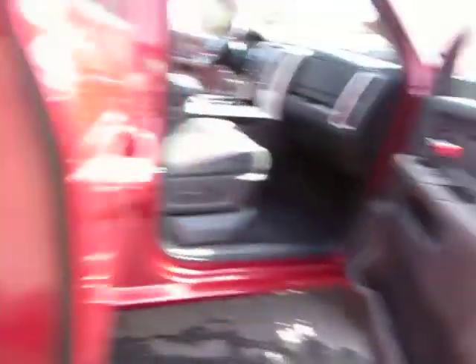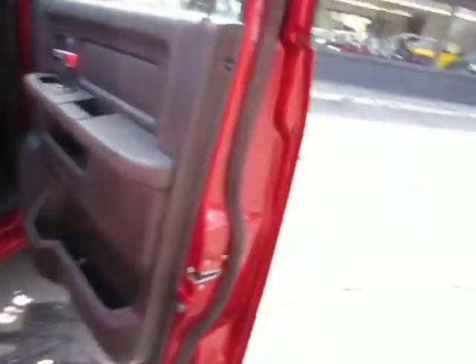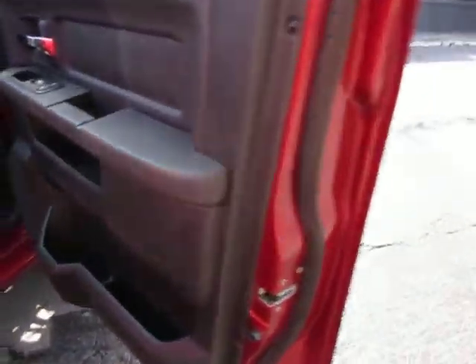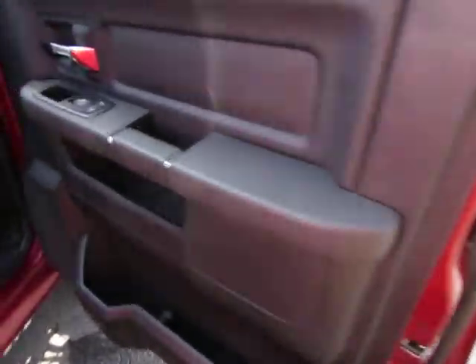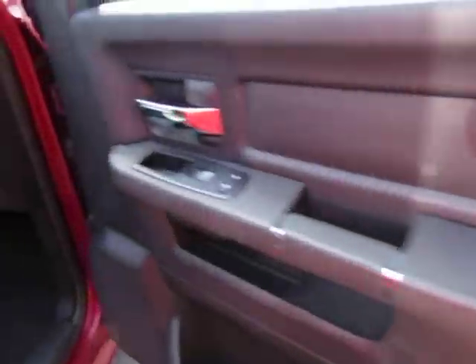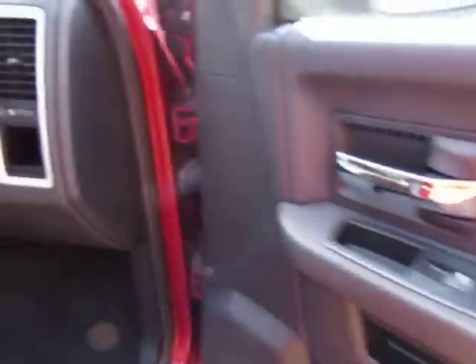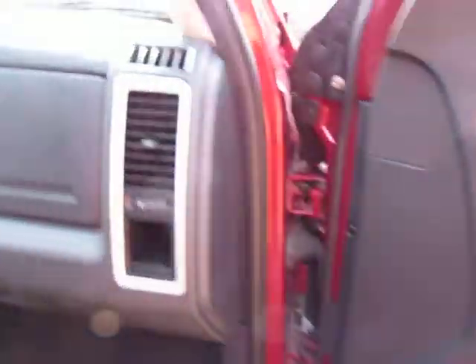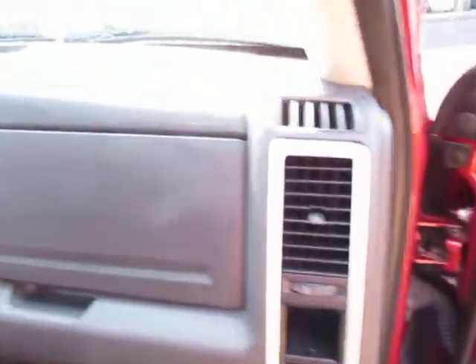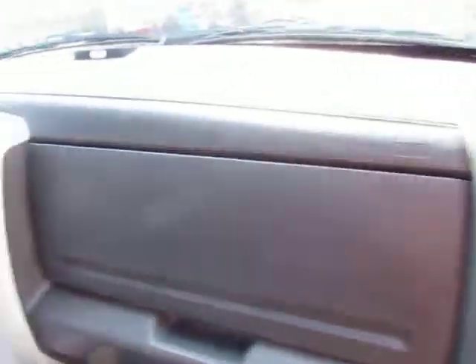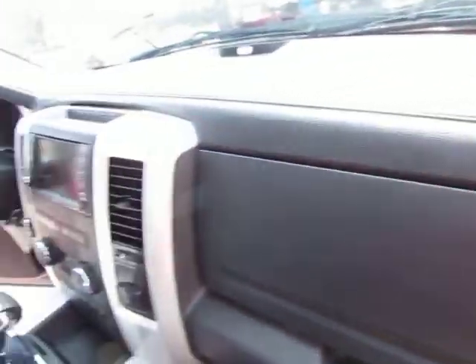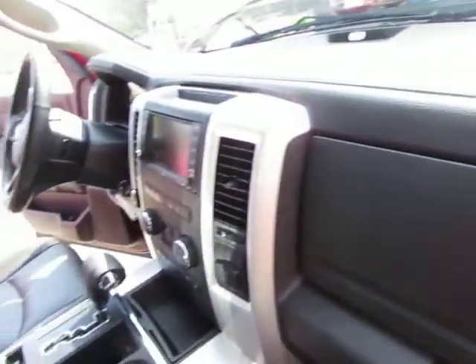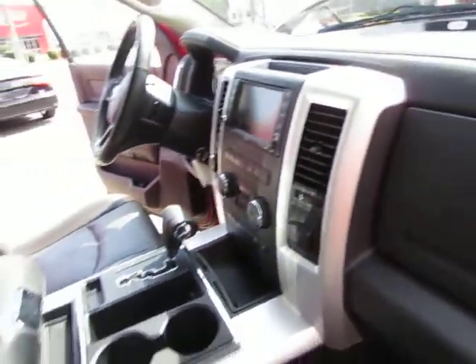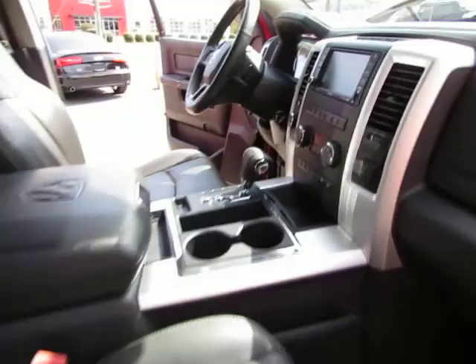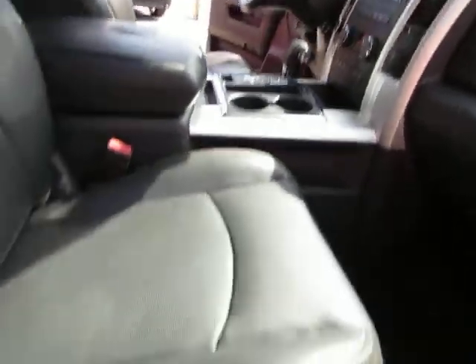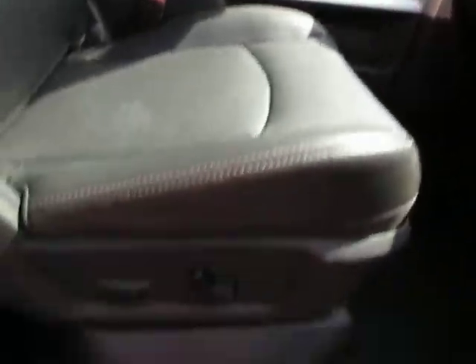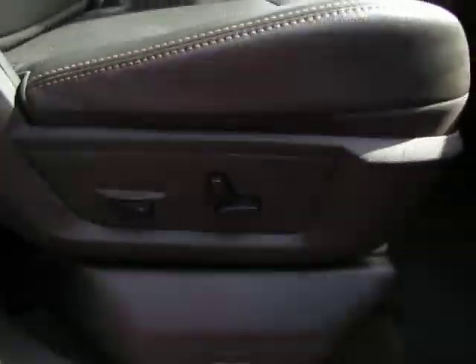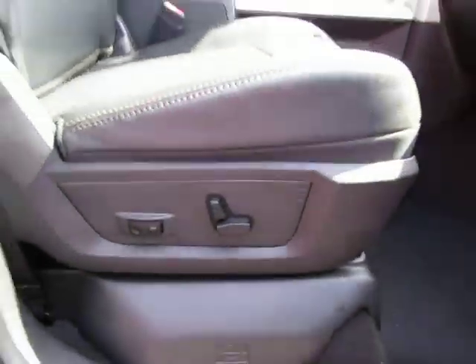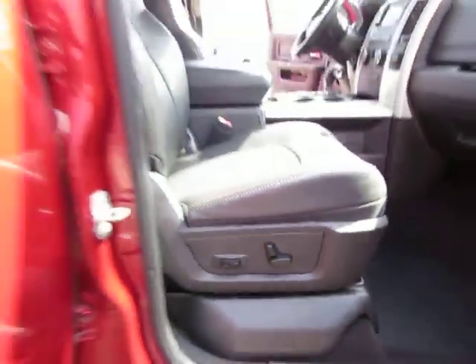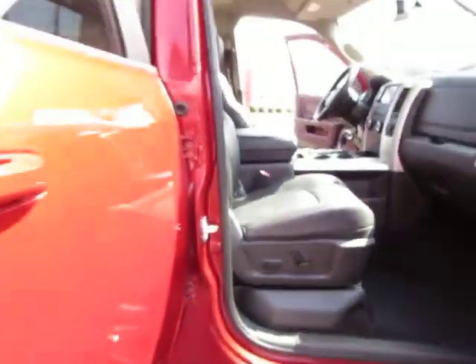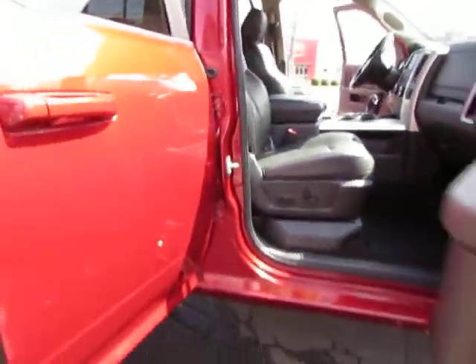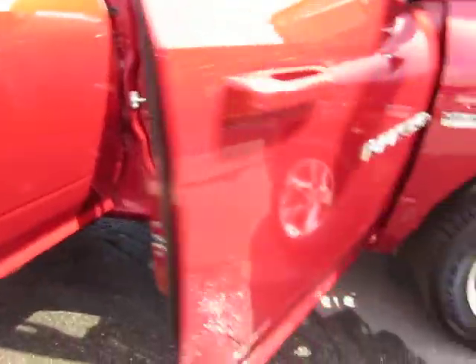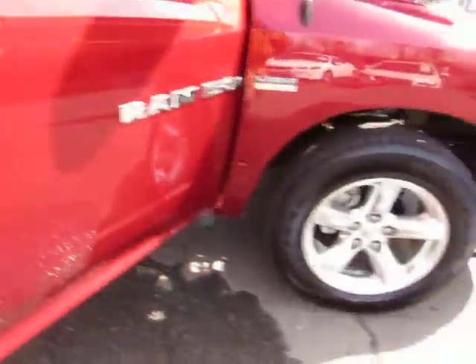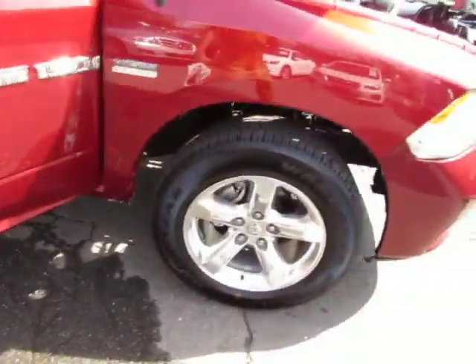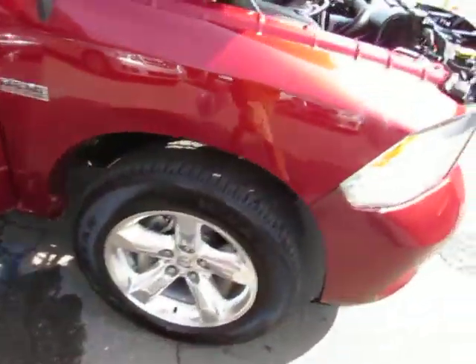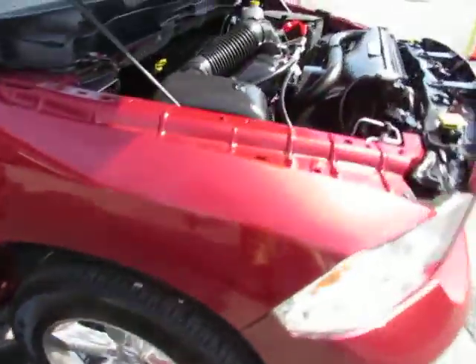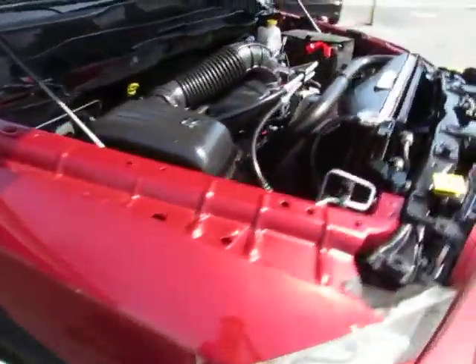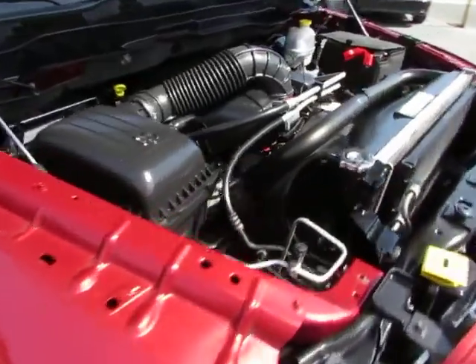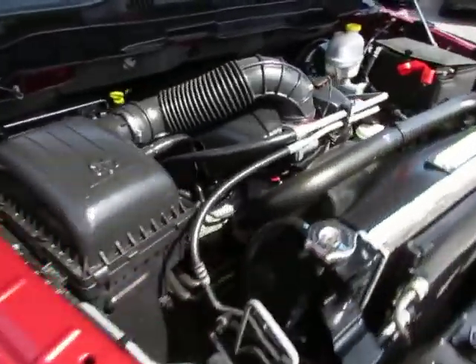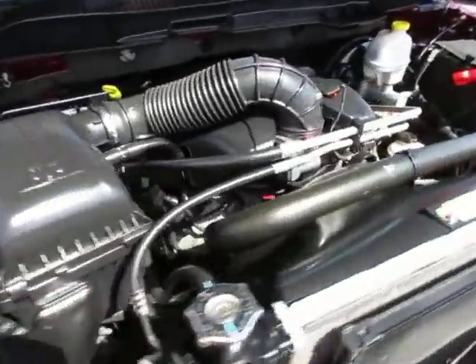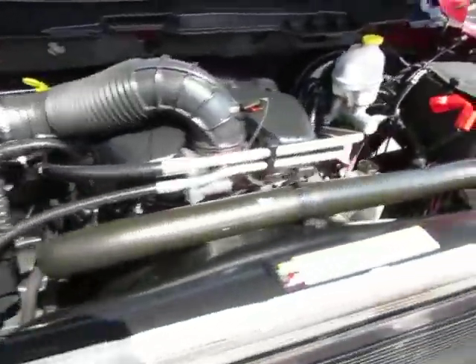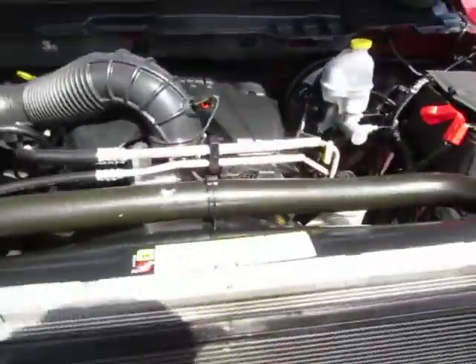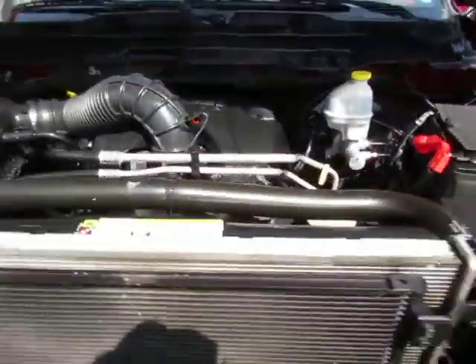Let's jump in the front seat and check it out. Power seat right here. And here's your V8 5.7 liter — sounds very strong, very healthy.